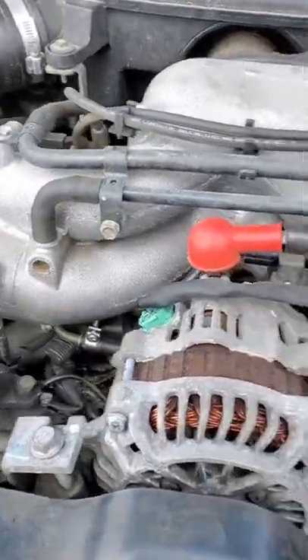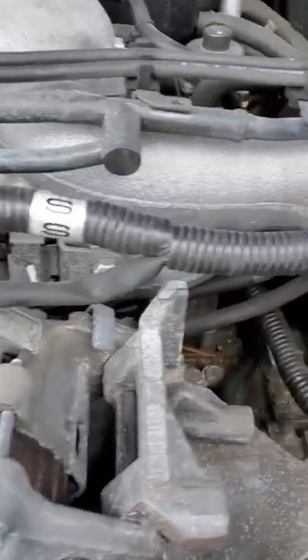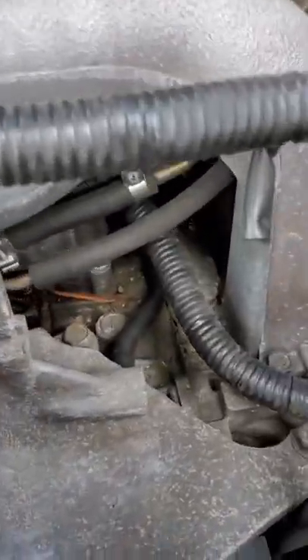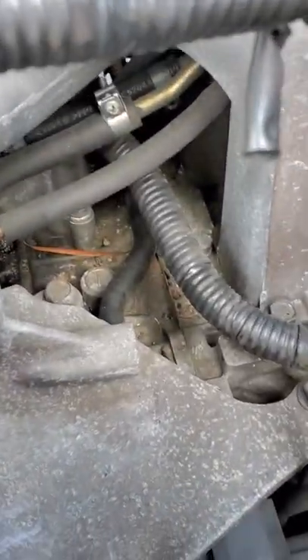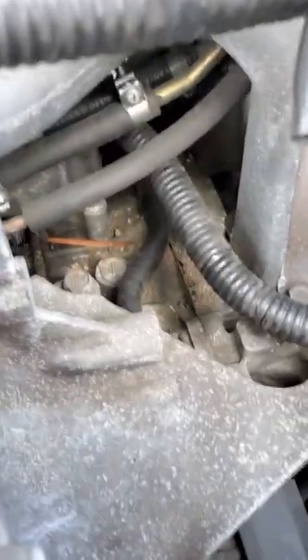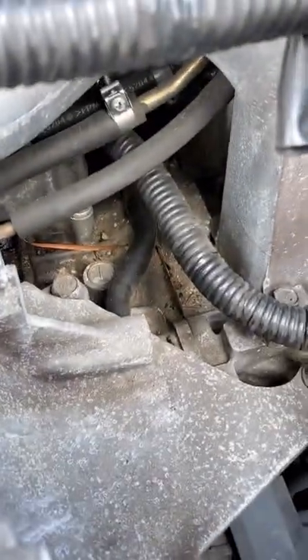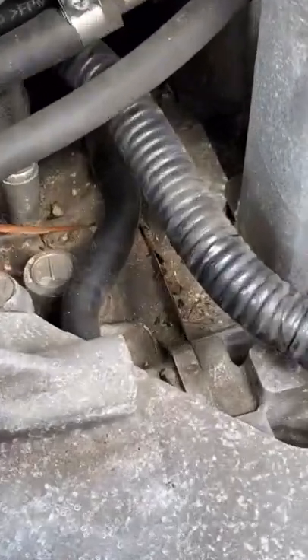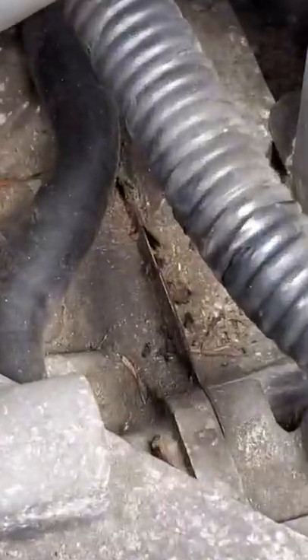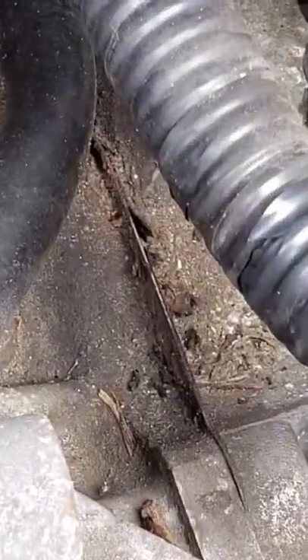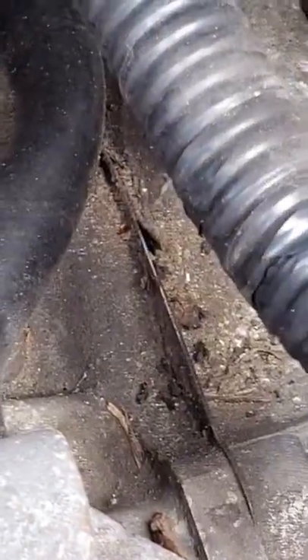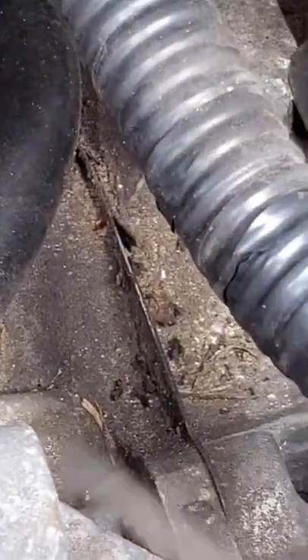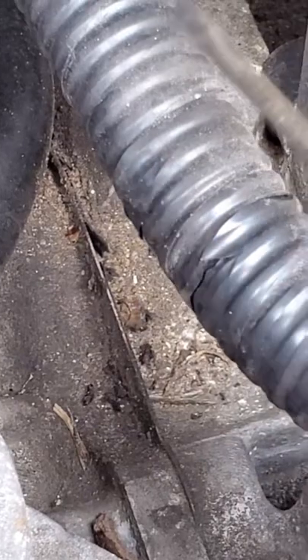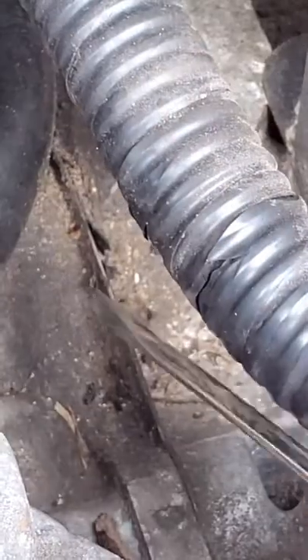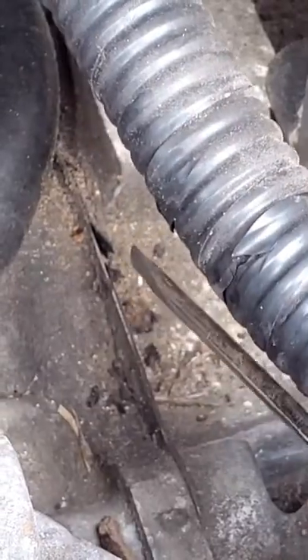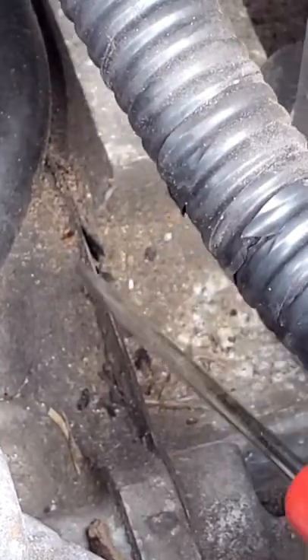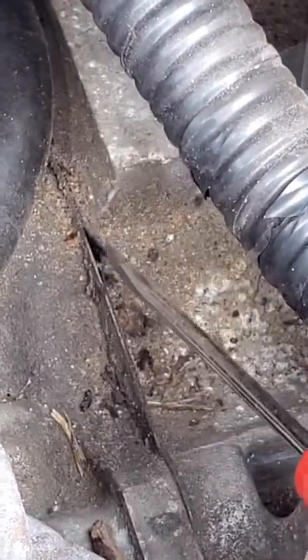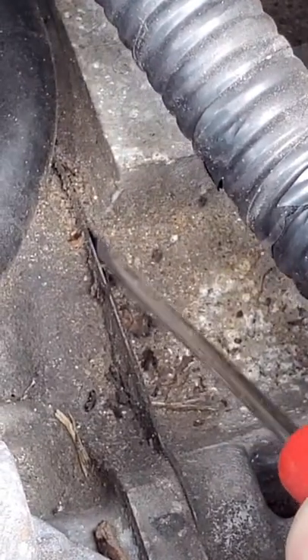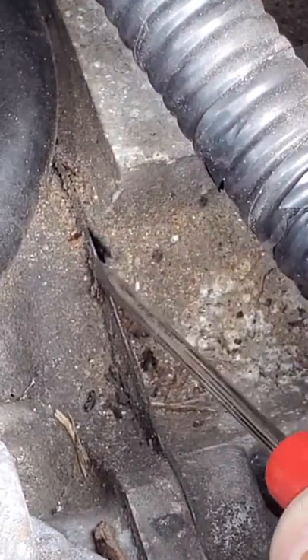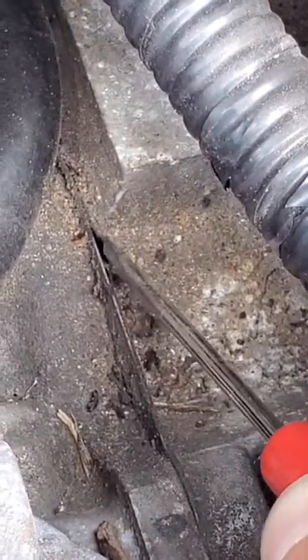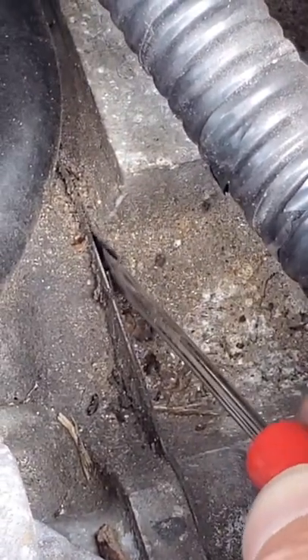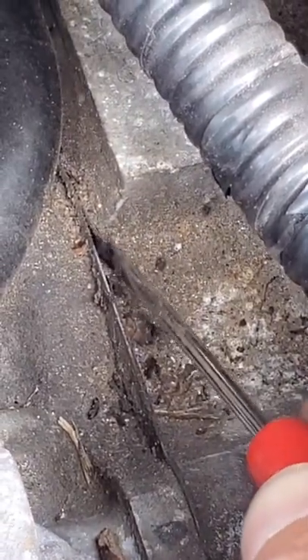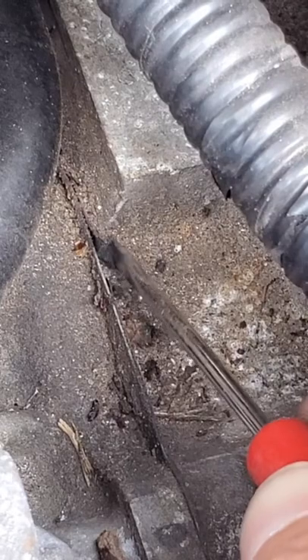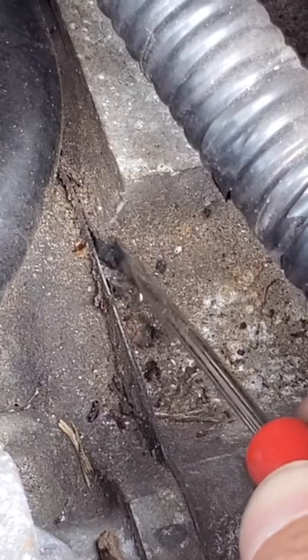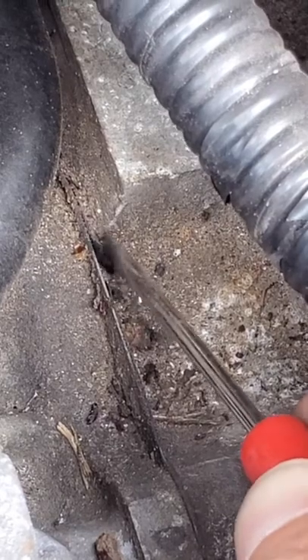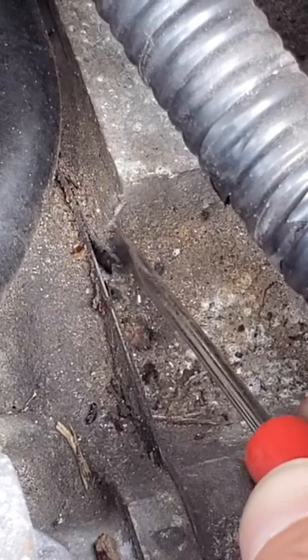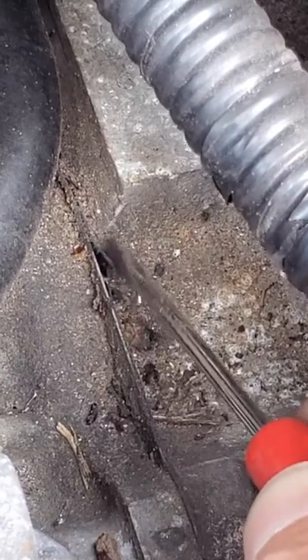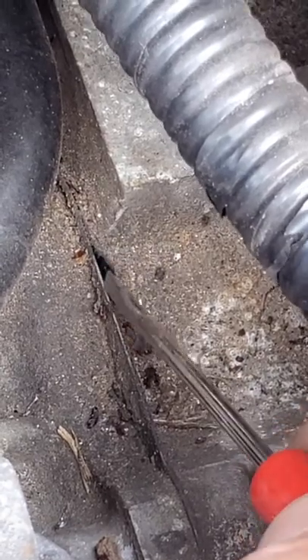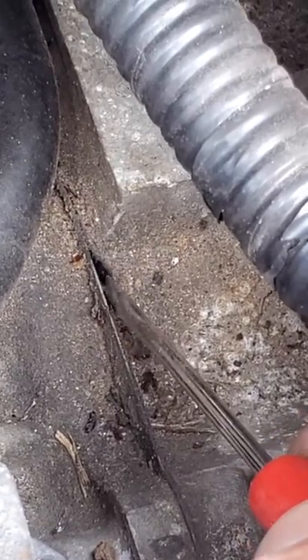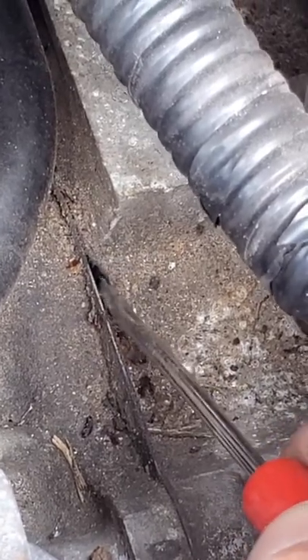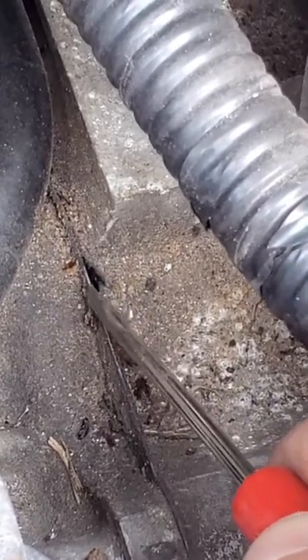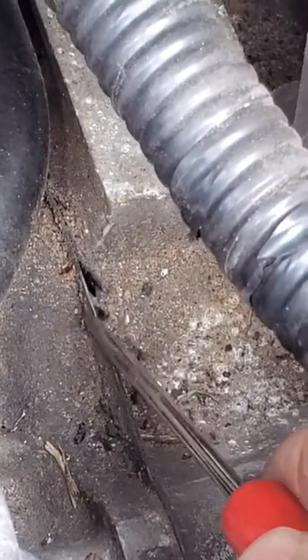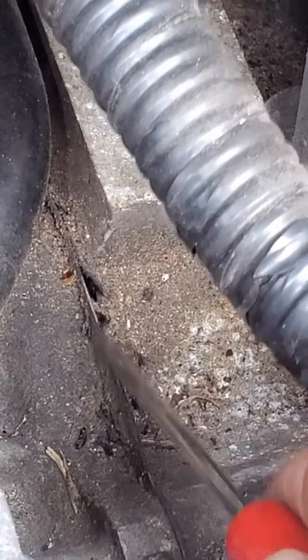We've got an EJ253 out of a Forester here — it has original head gaskets. If you zoom in right here between the engine block and the head, you can see where I'm pointing my screwdriver. You can see the original head gasket. It's a single layer gasket and you can see the graphite coating. I'm poking with the screwdriver tip right now — it's peeling off.